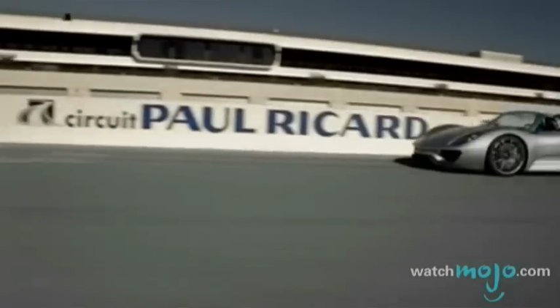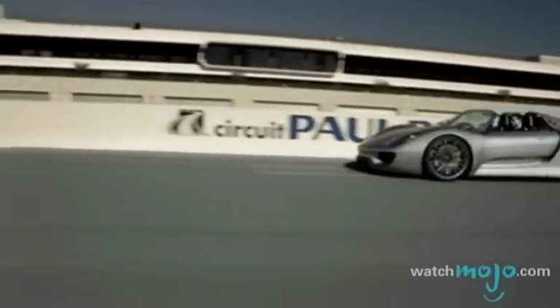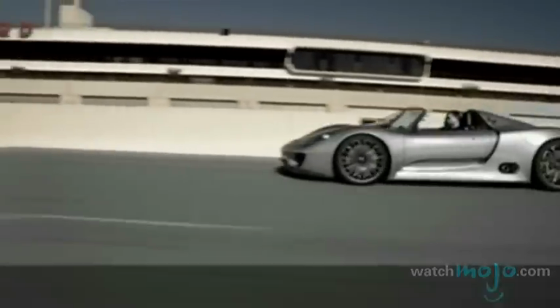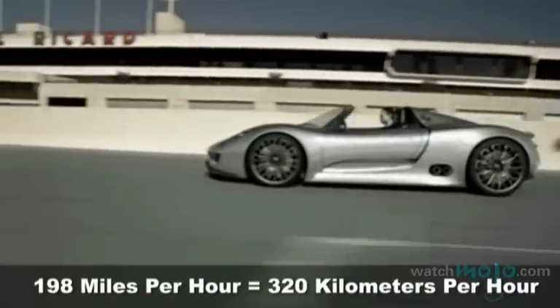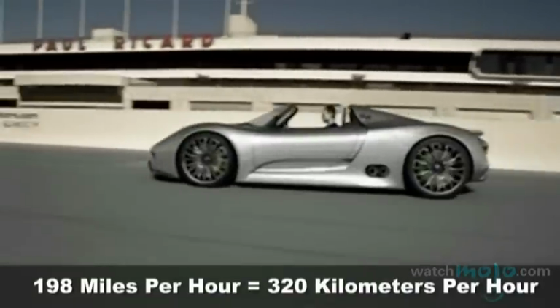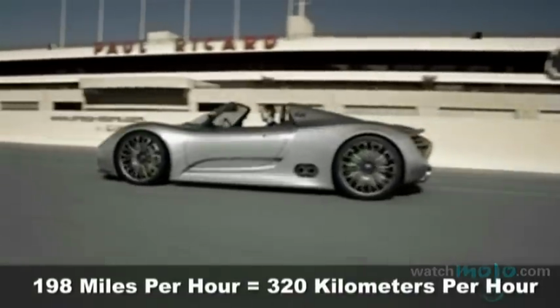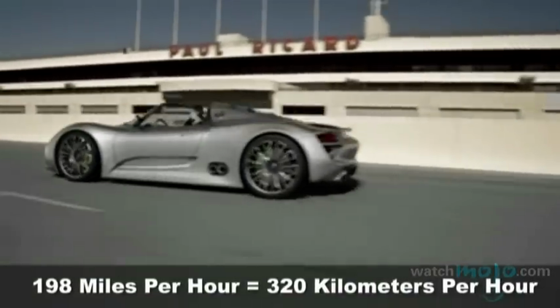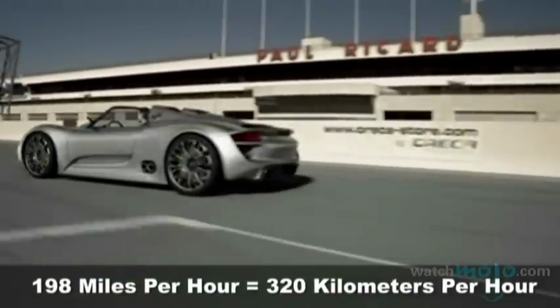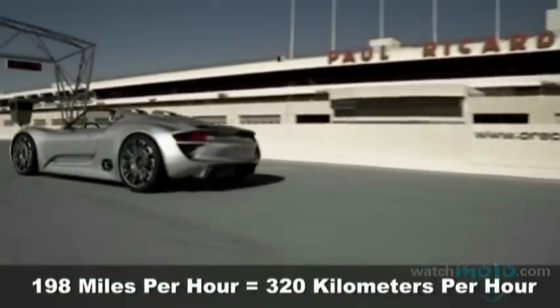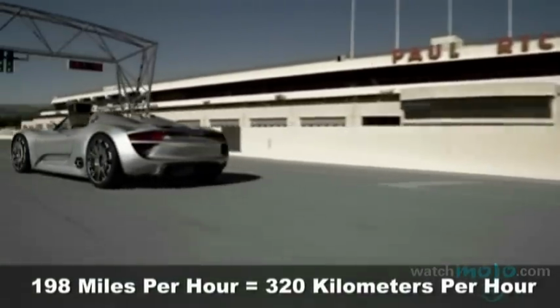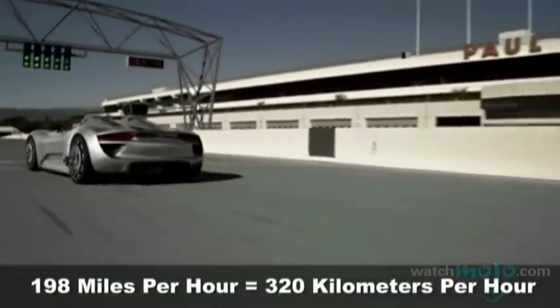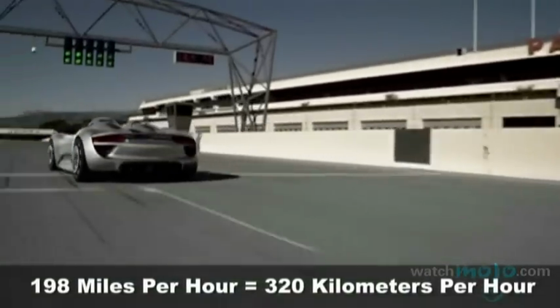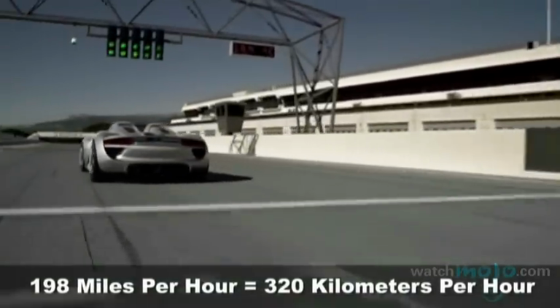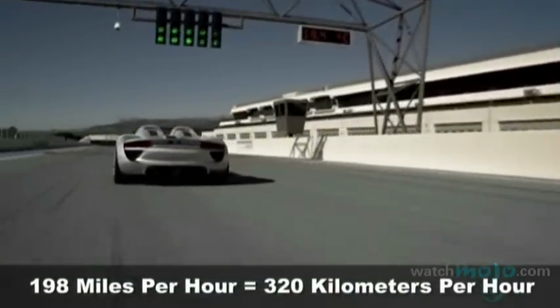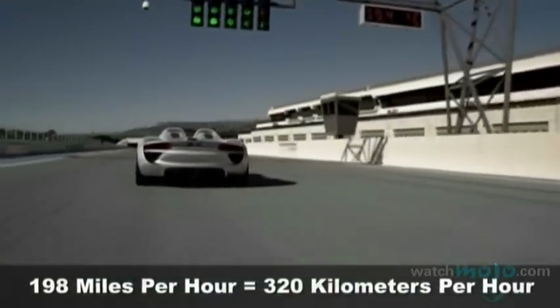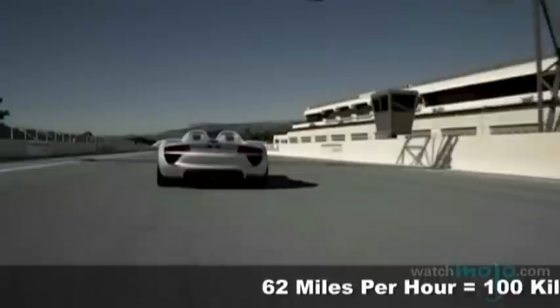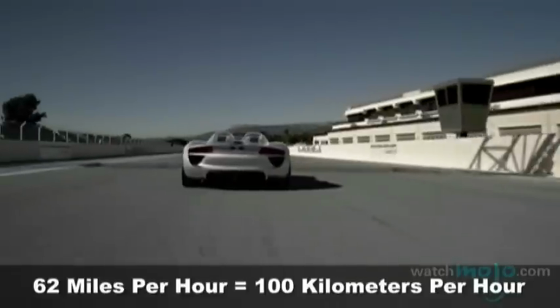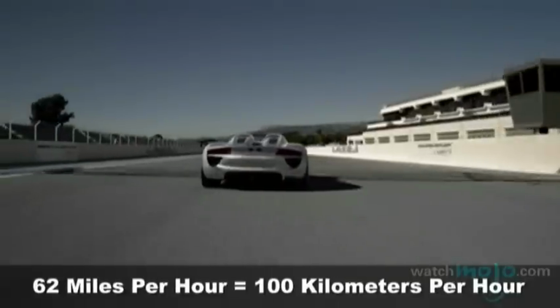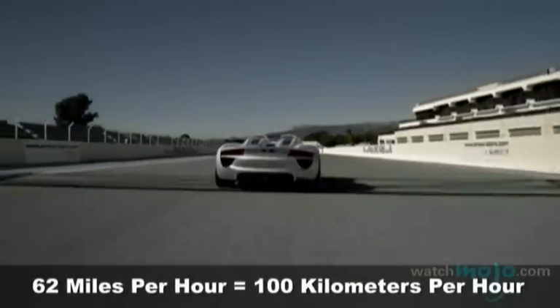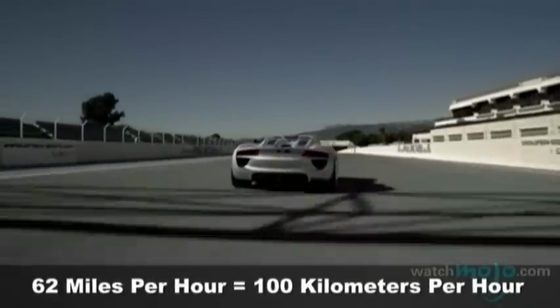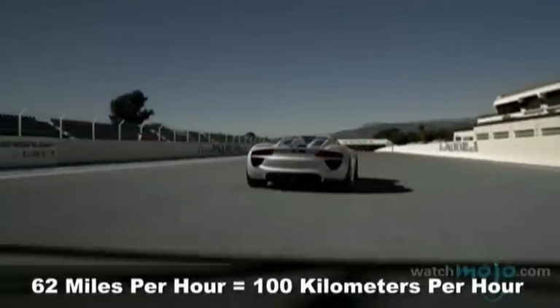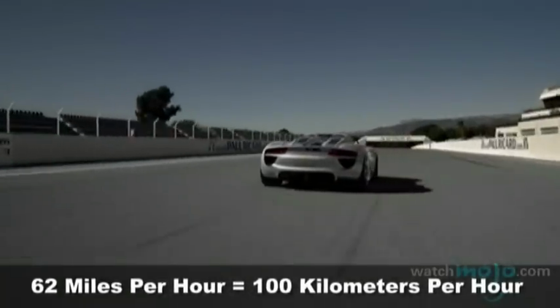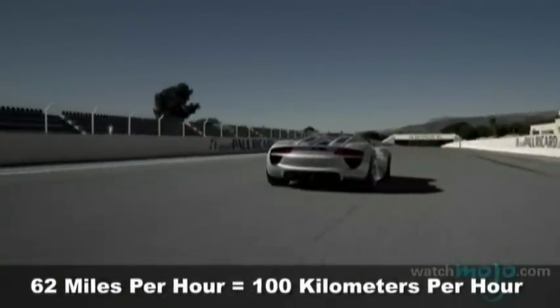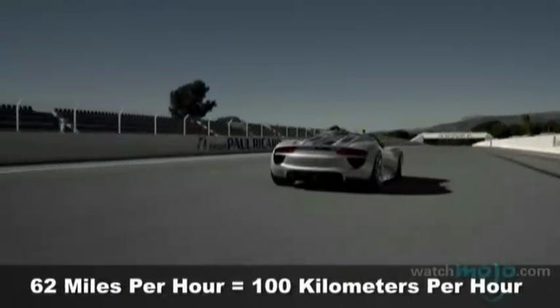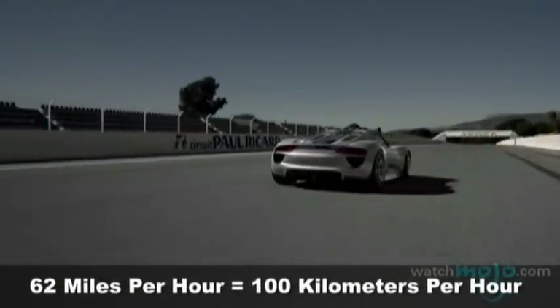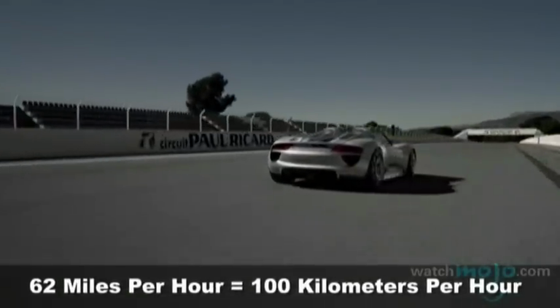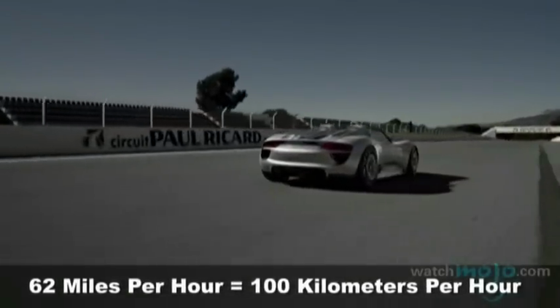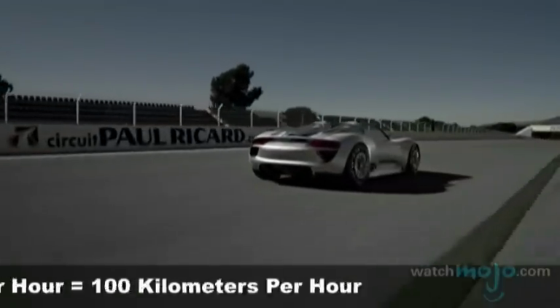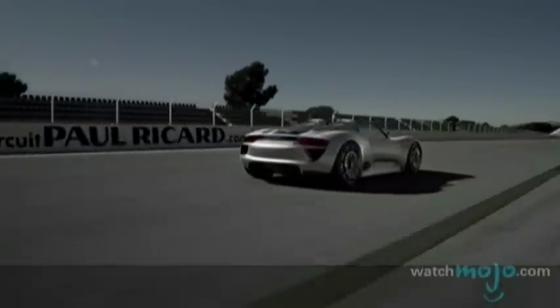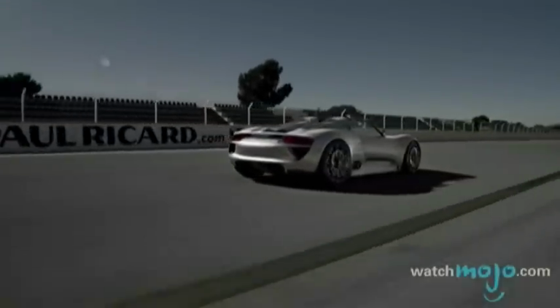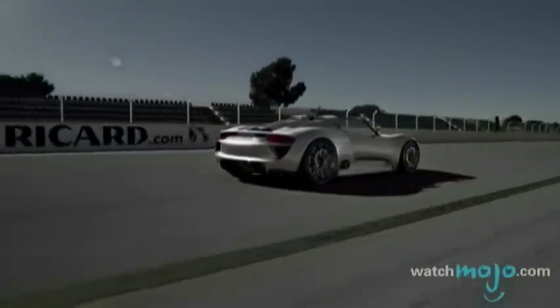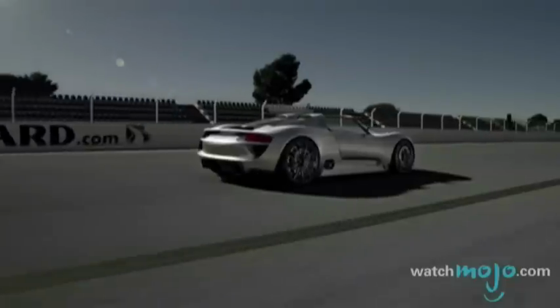The car's top speed is 198 miles per hour, and it can go from 0 to 62 miles per hour in just 3.2 seconds.